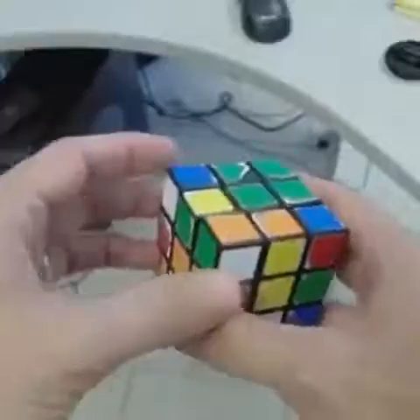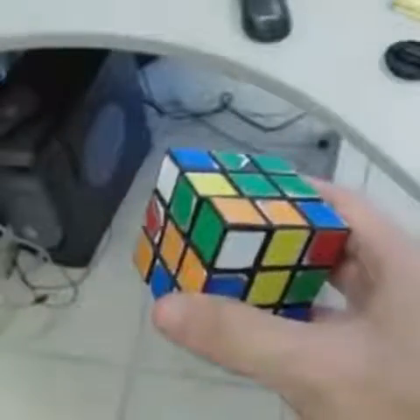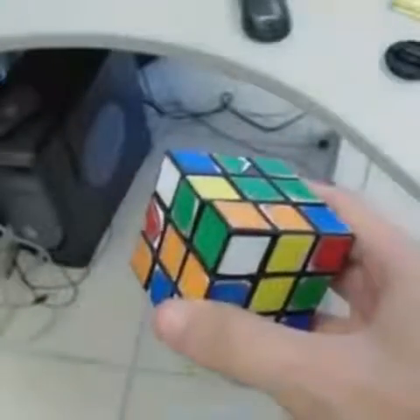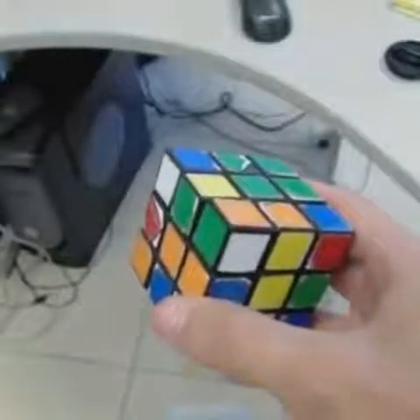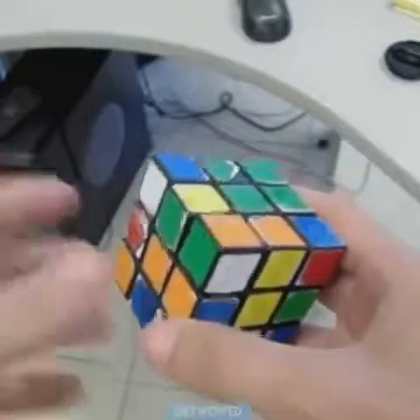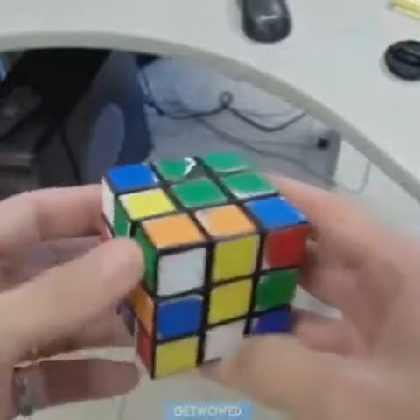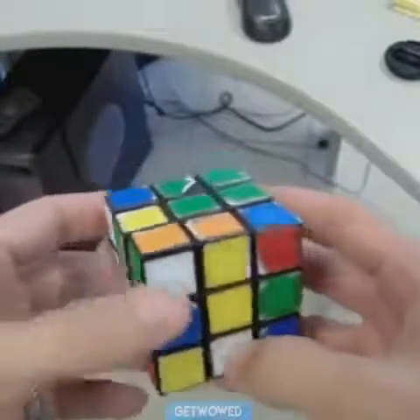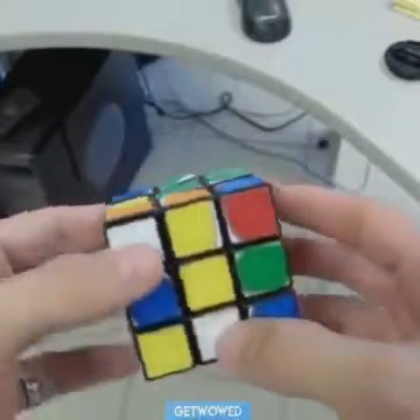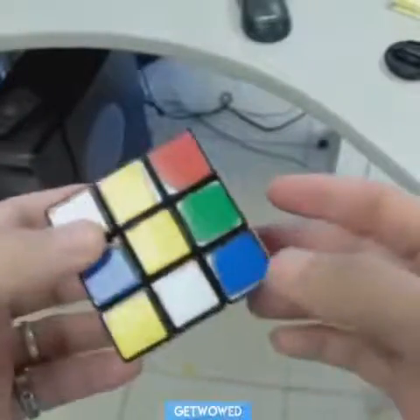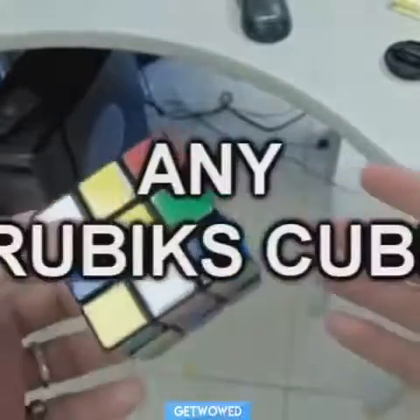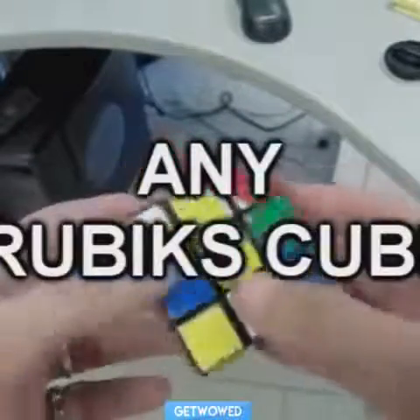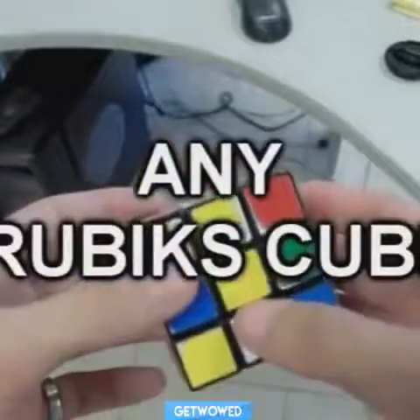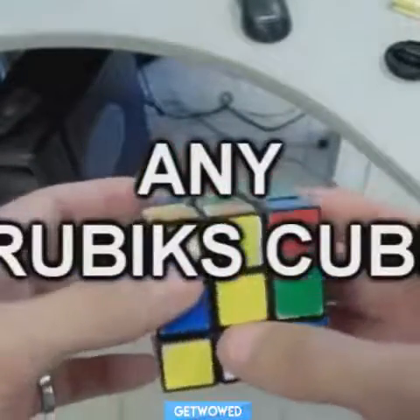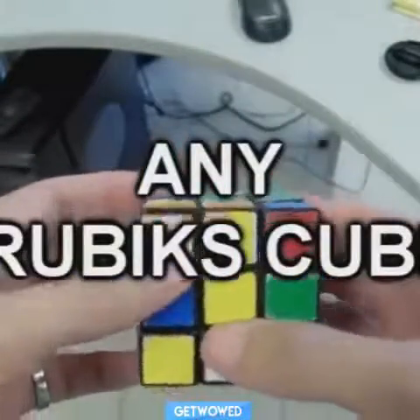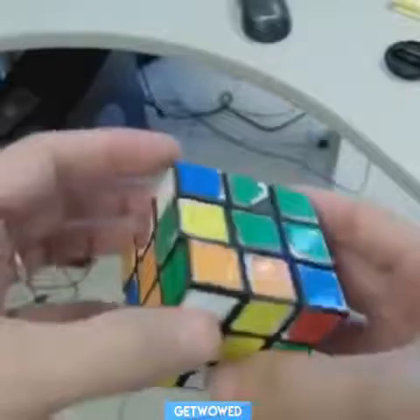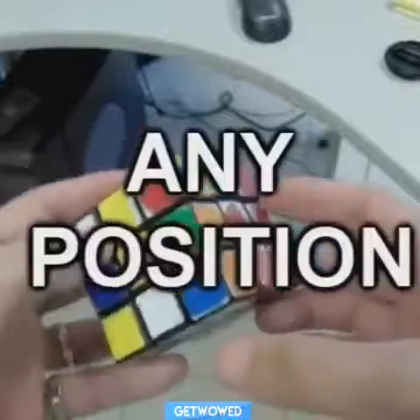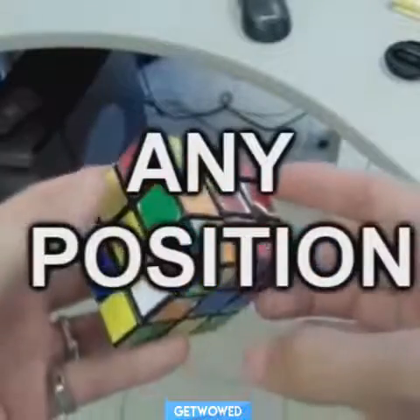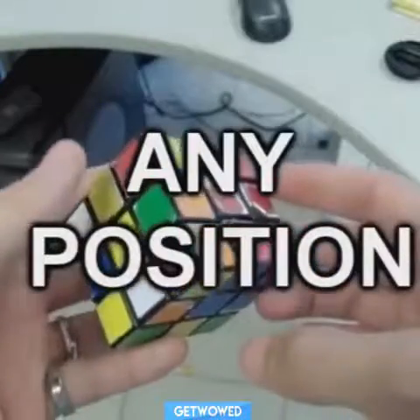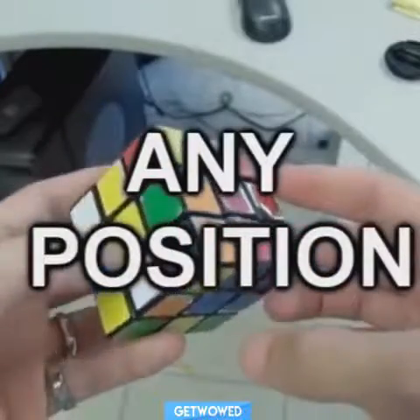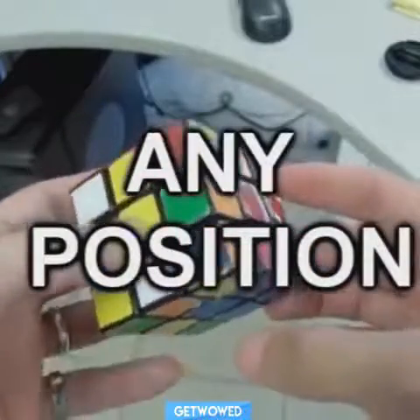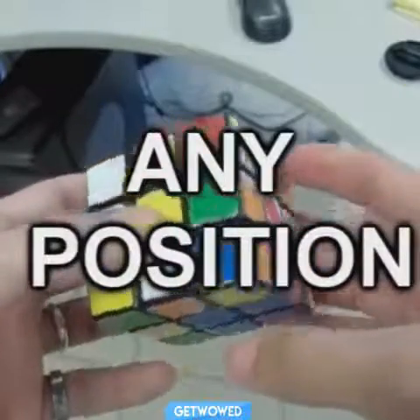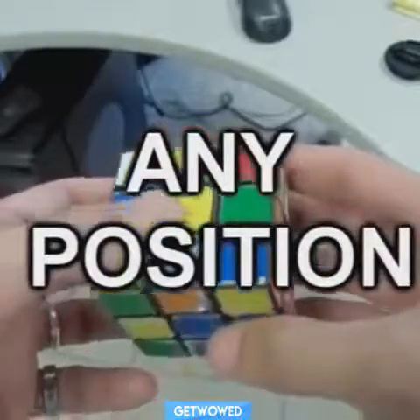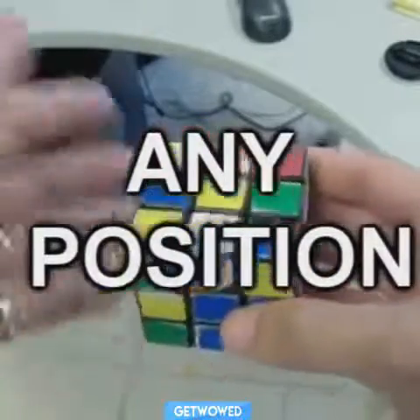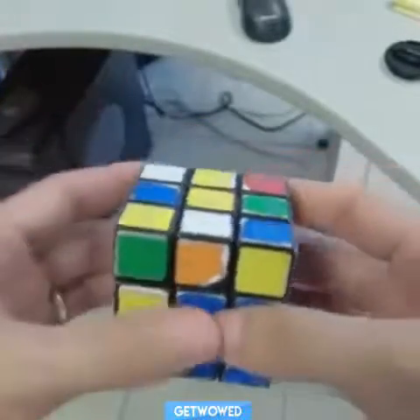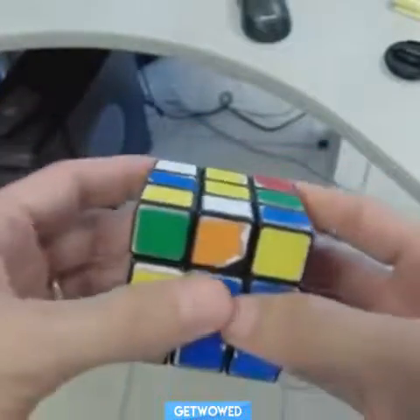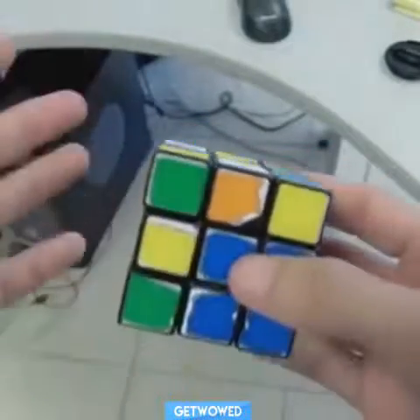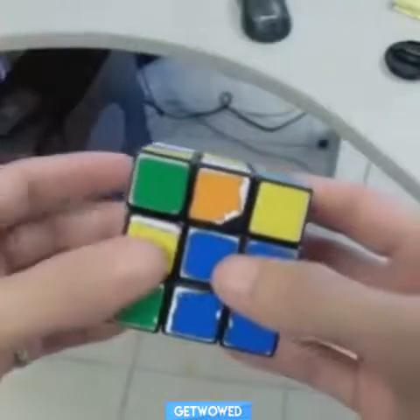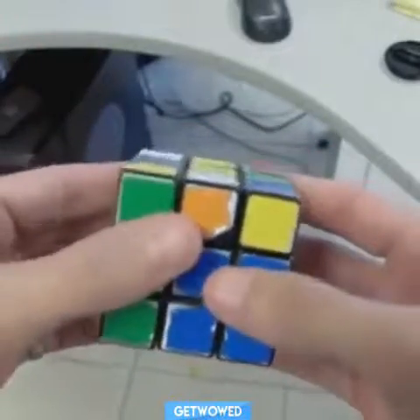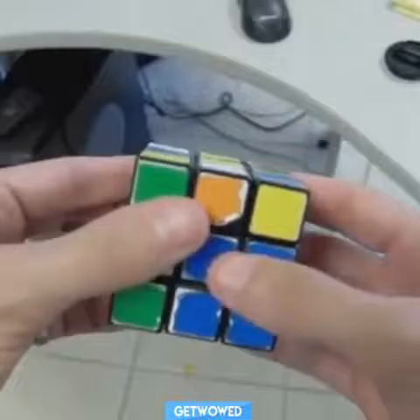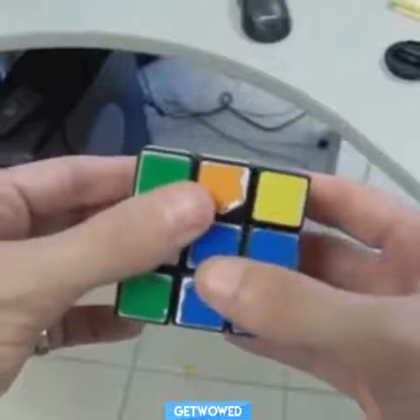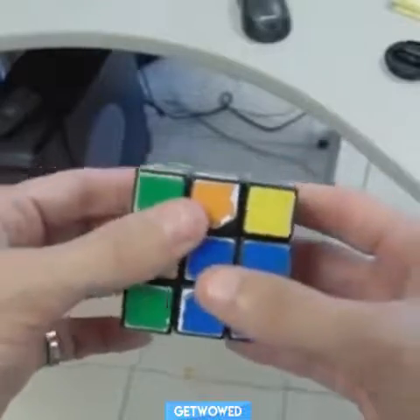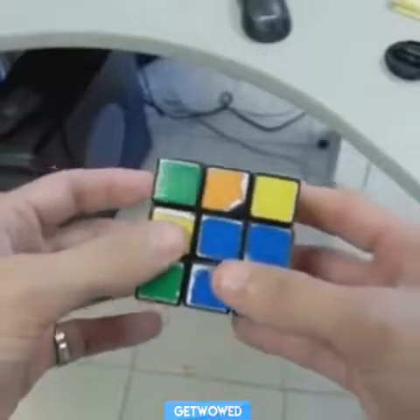Using only two moves and repeating those moves, you can pick up any Rubik's Cube, starting in any position, and just by repeating these two moves, solve the cube.